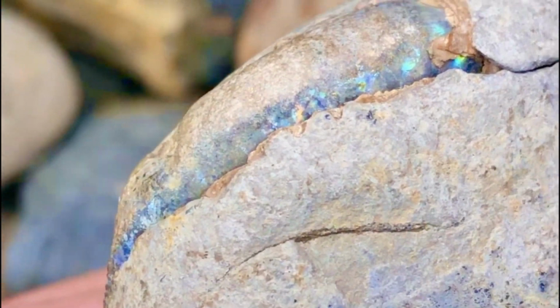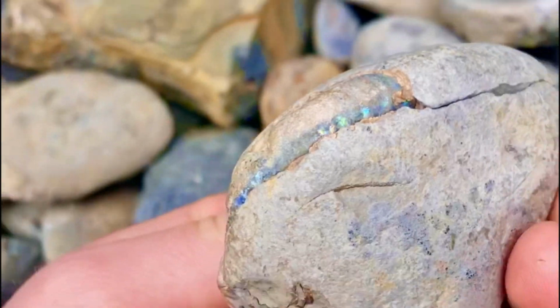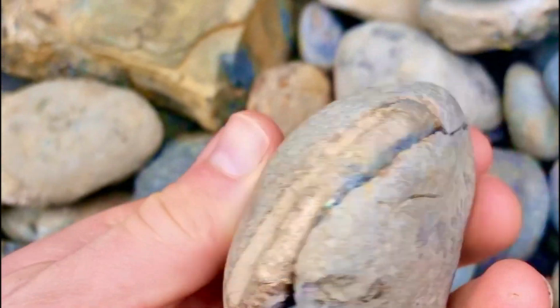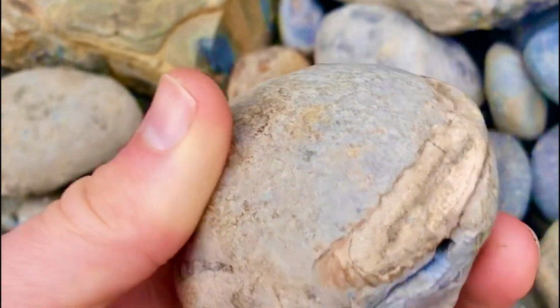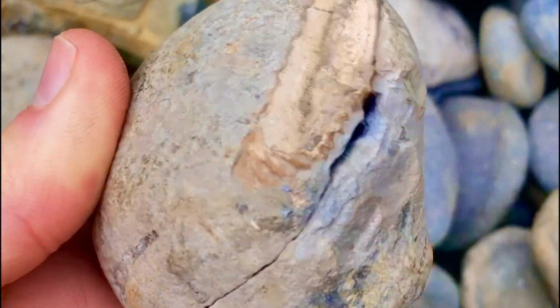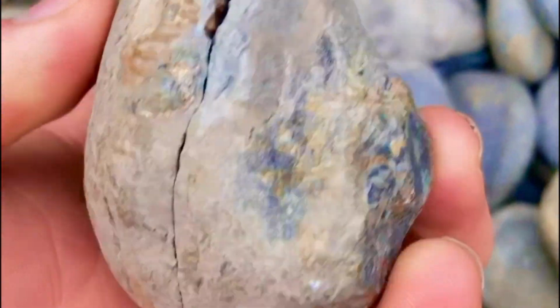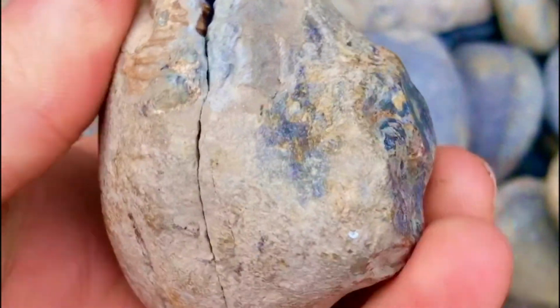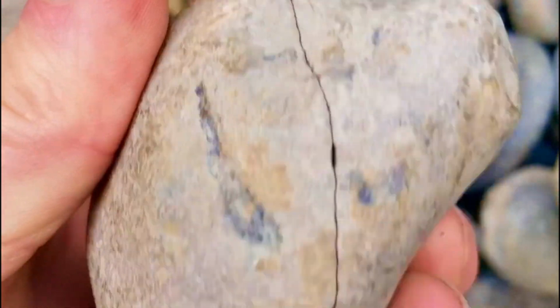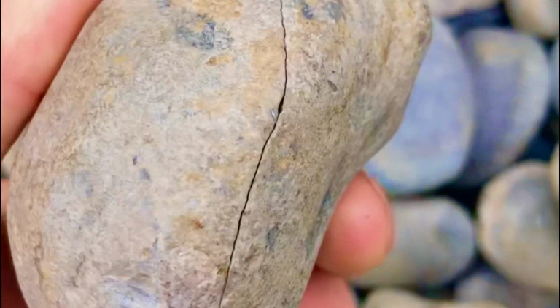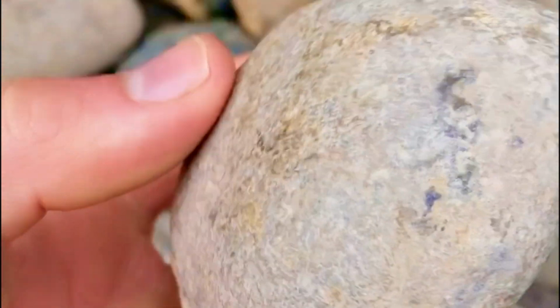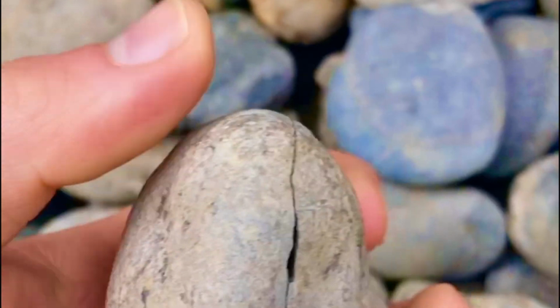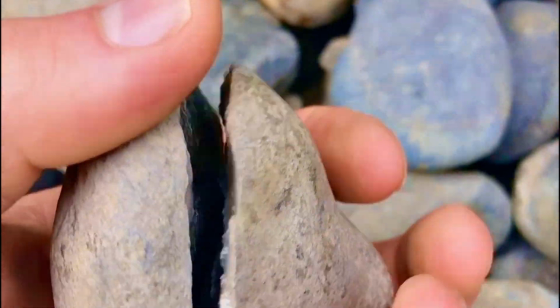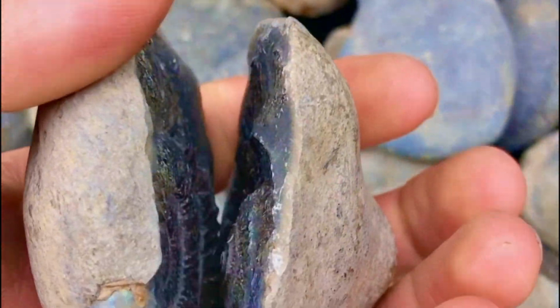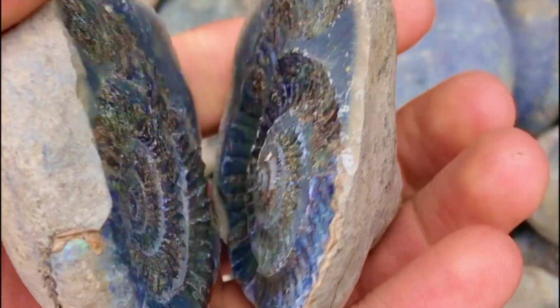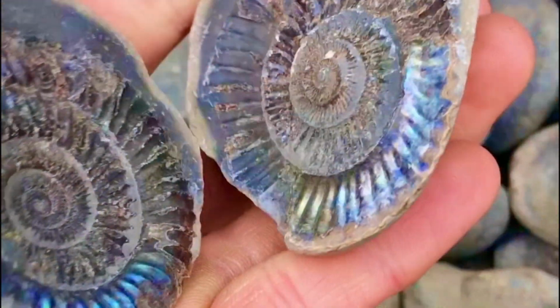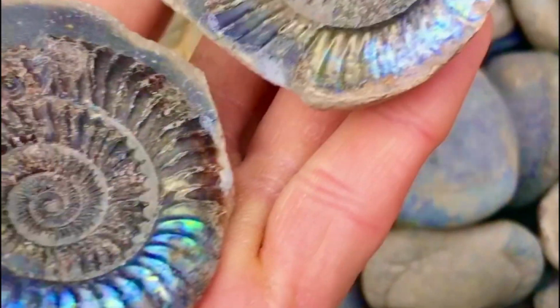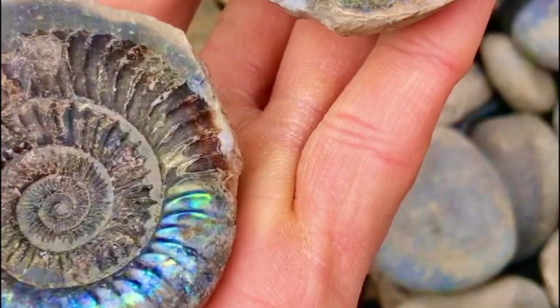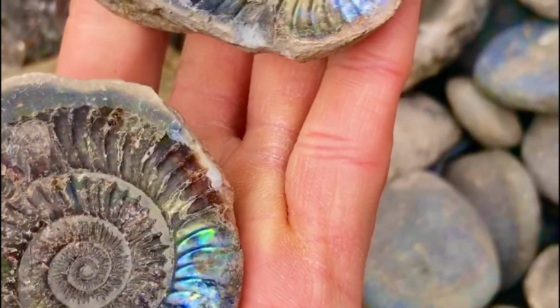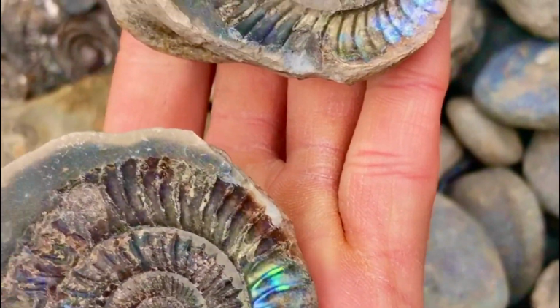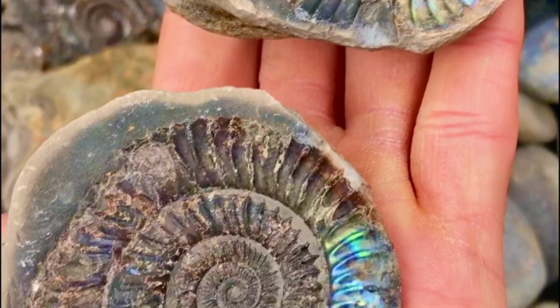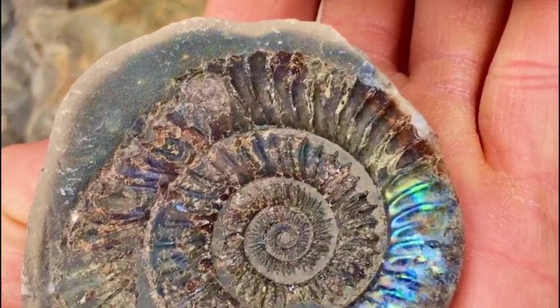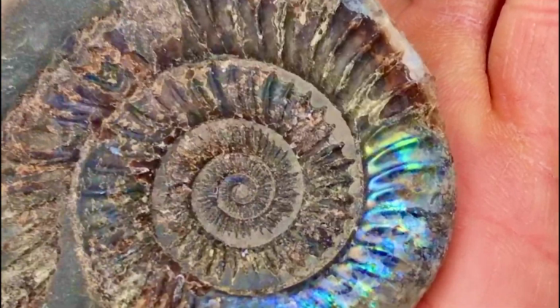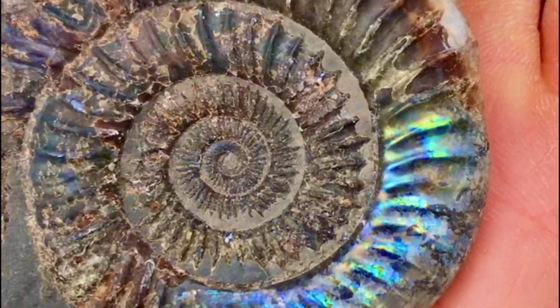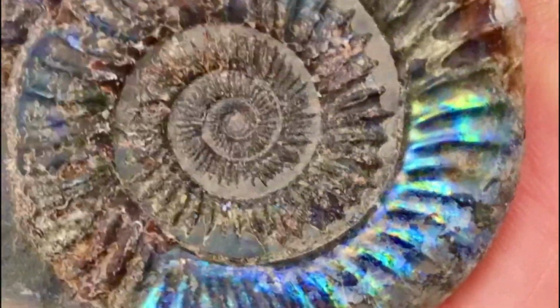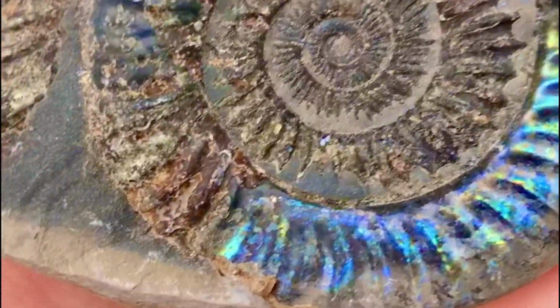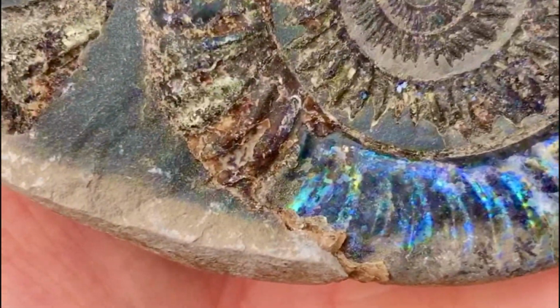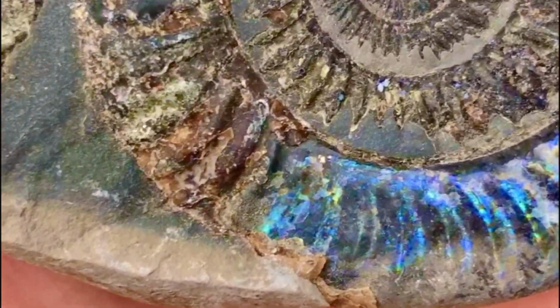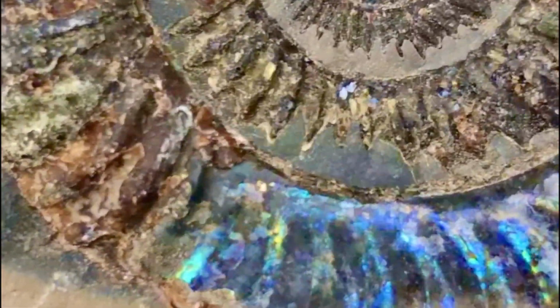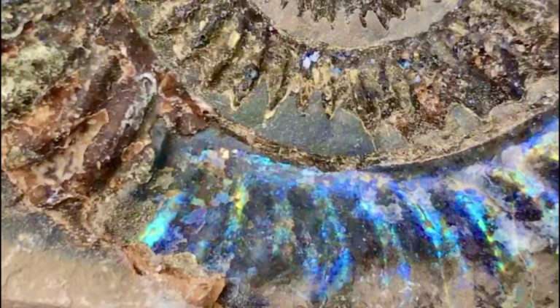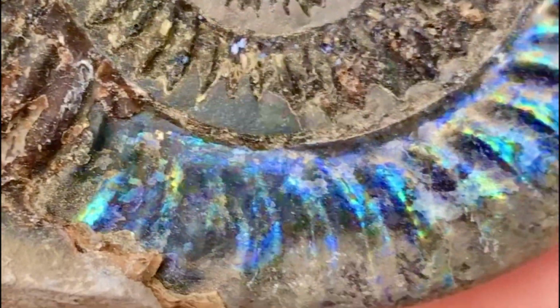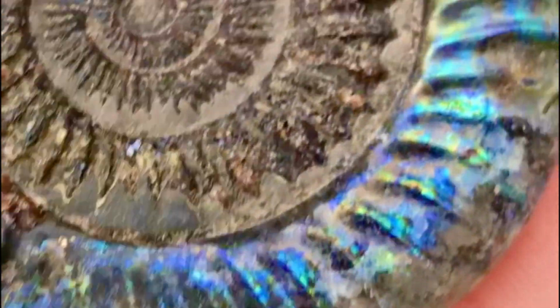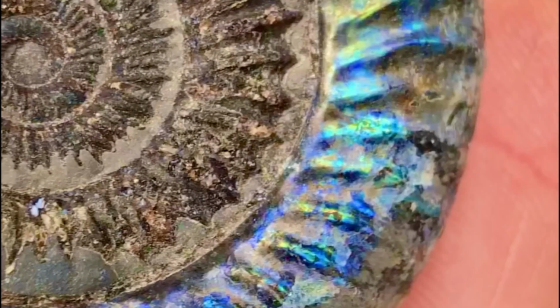The next couple of fossils are parts of ammonite. The first one is very iridescent and has a lovely blue colour to one of the outer walls. And the second specimen is incredibly pyritized, making it look like it's made out of gold.